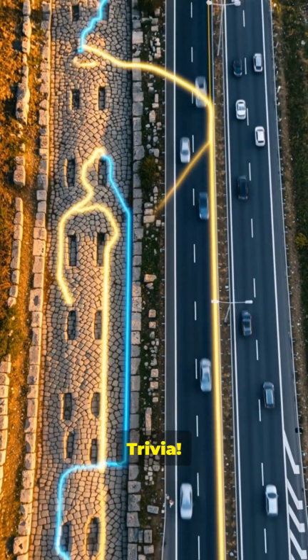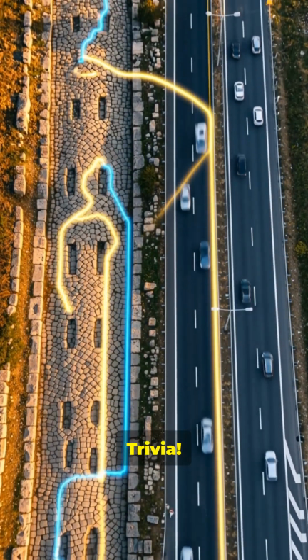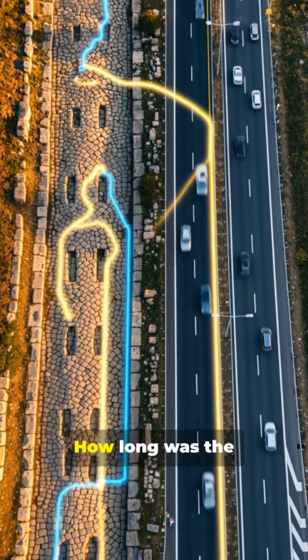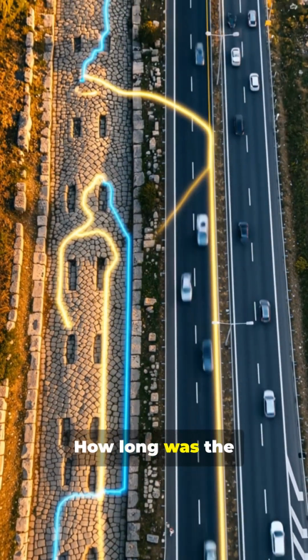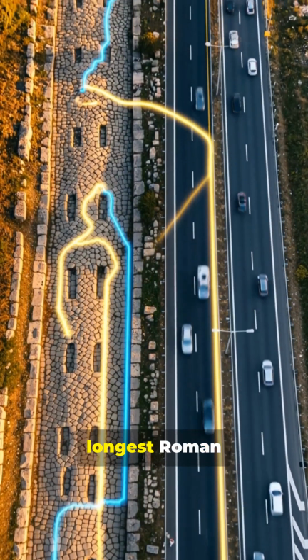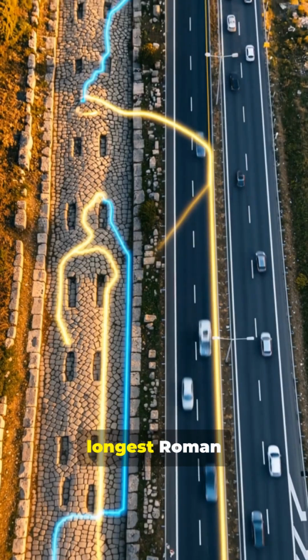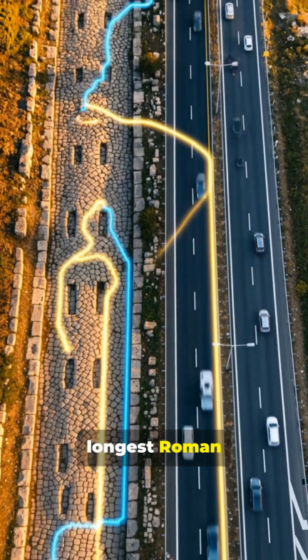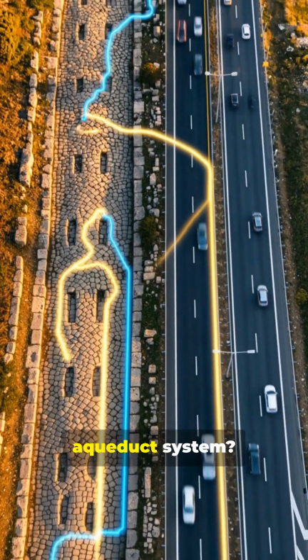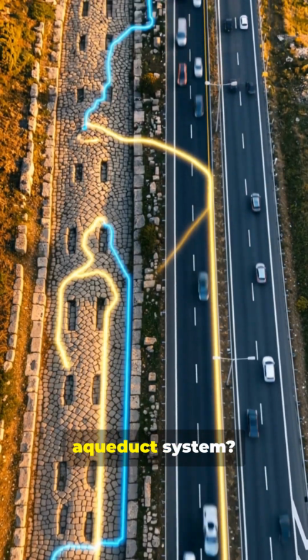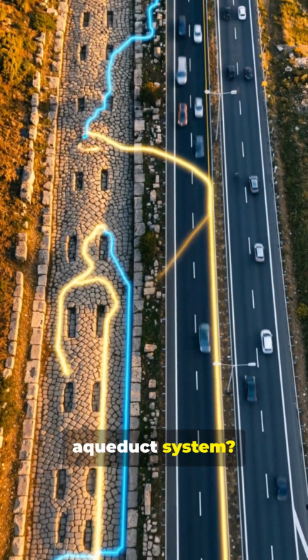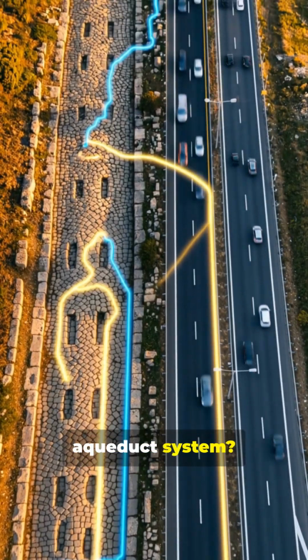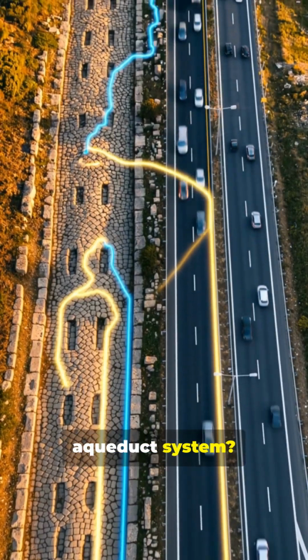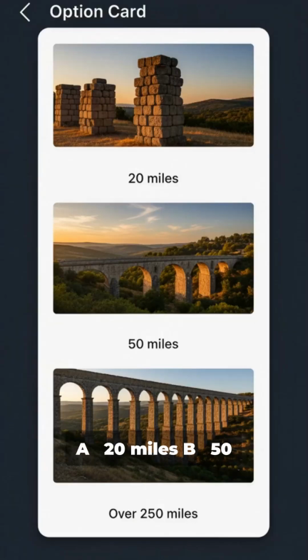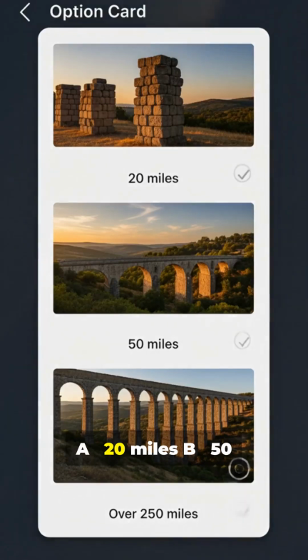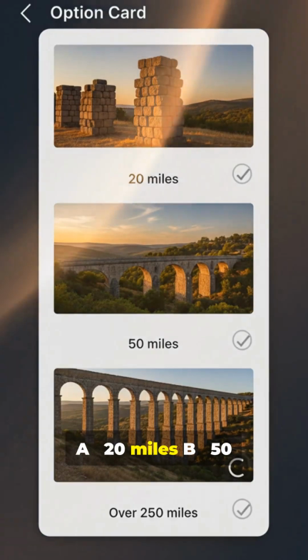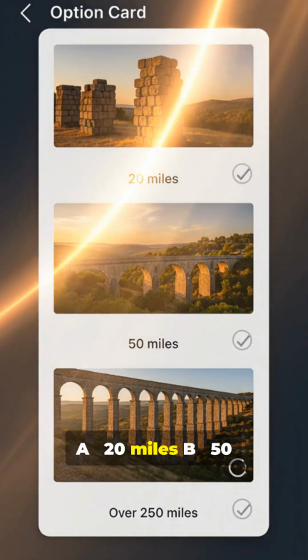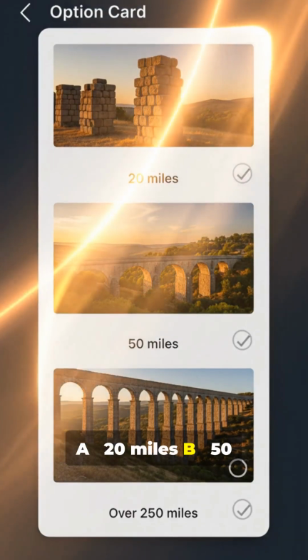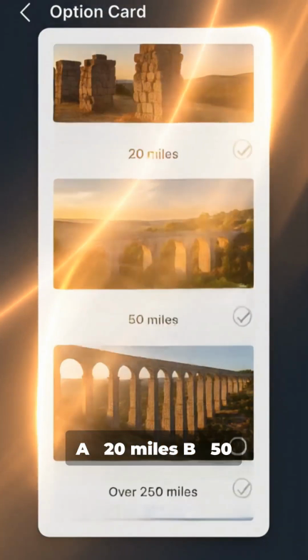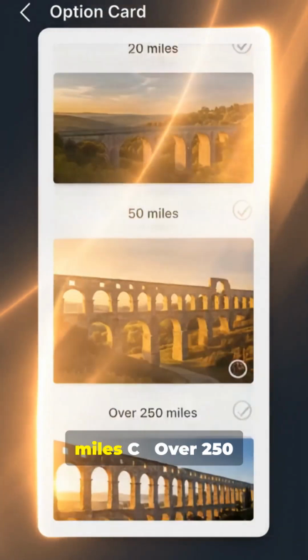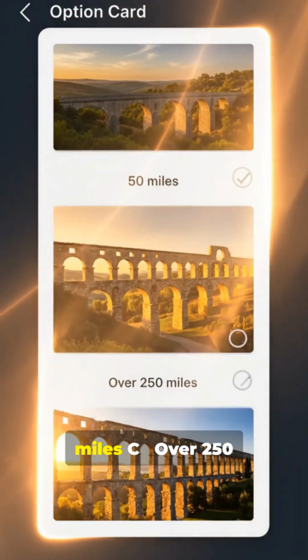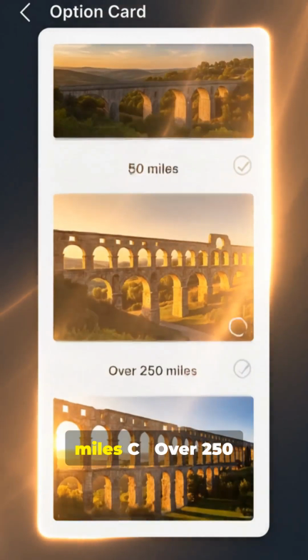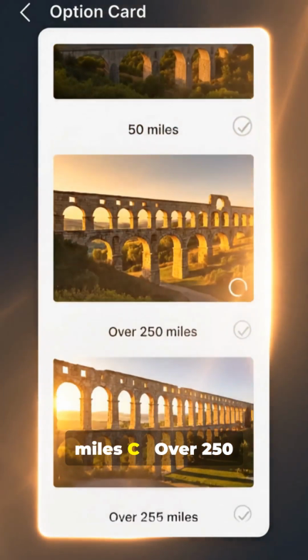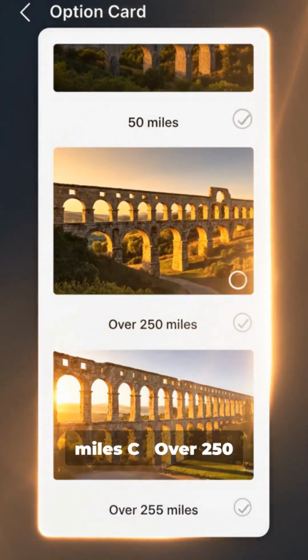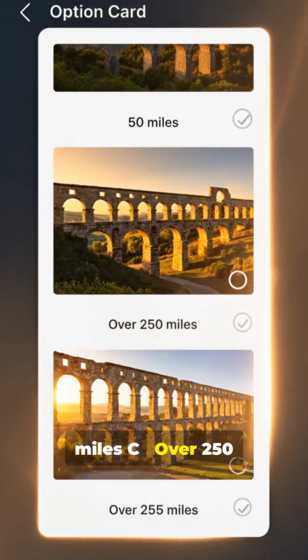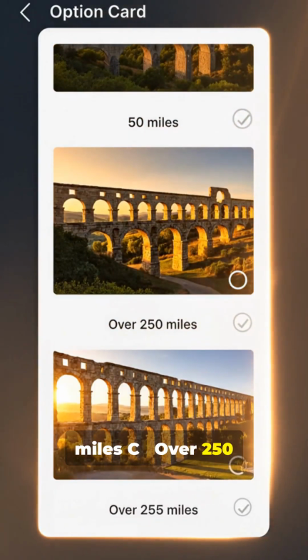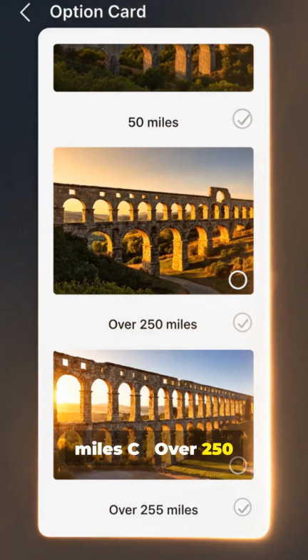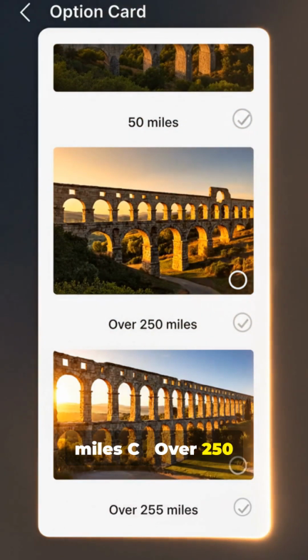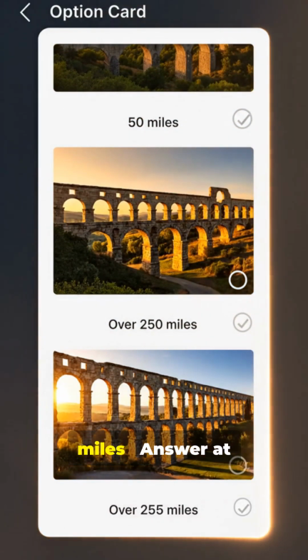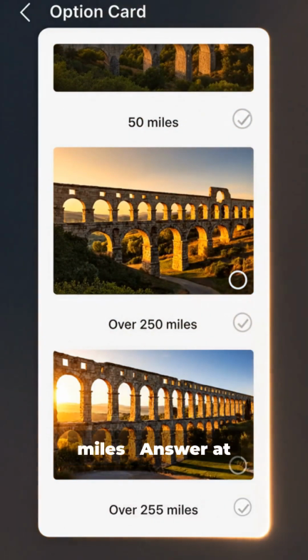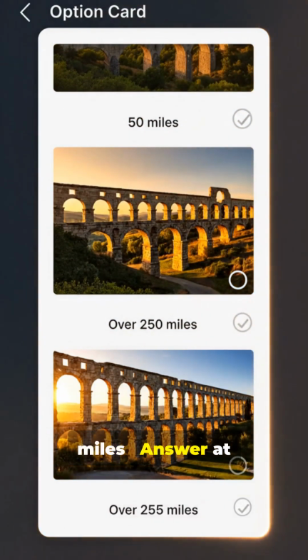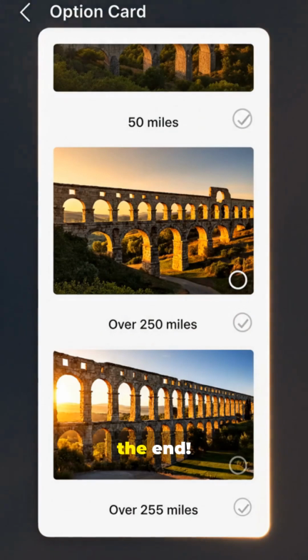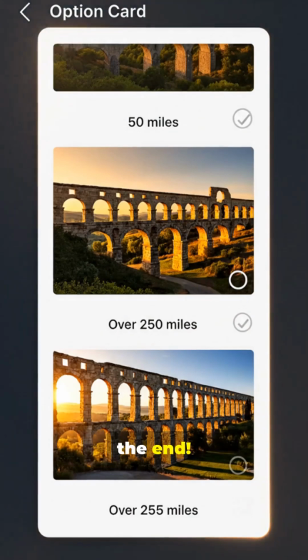Trivia! How long was the longest Roman aqueduct system? A: 20 miles. B: 50 miles. C: Over 250 miles. Answer at the end.